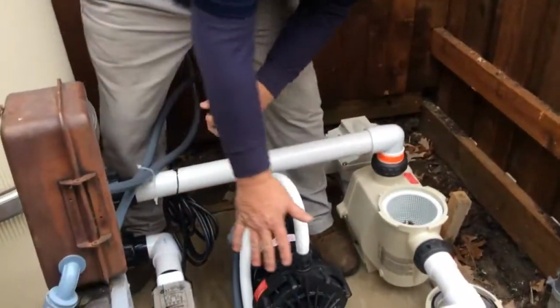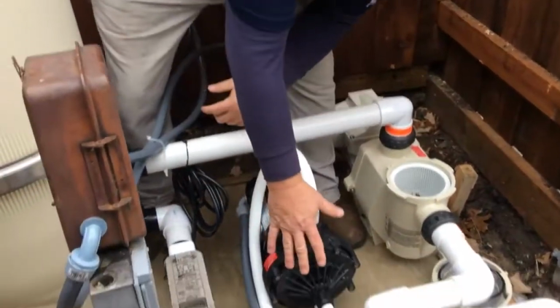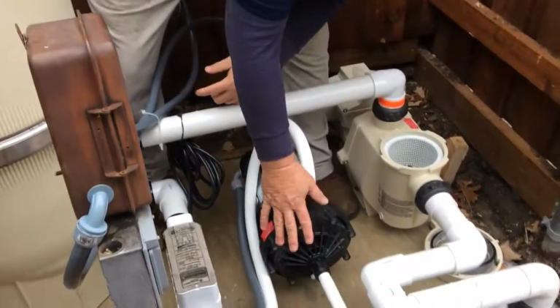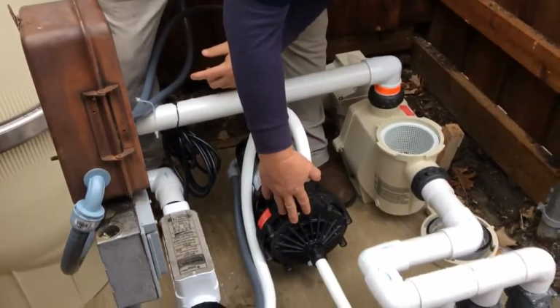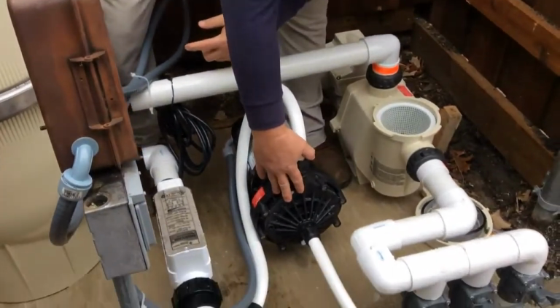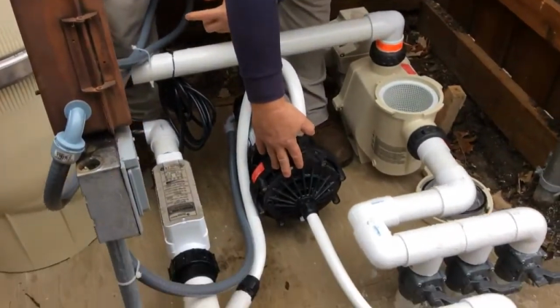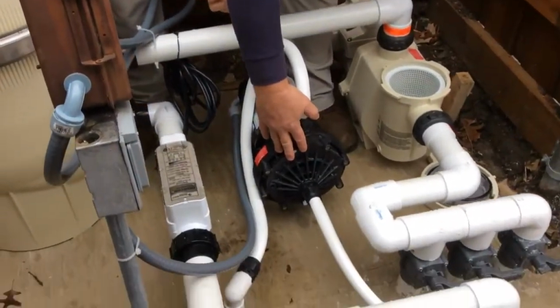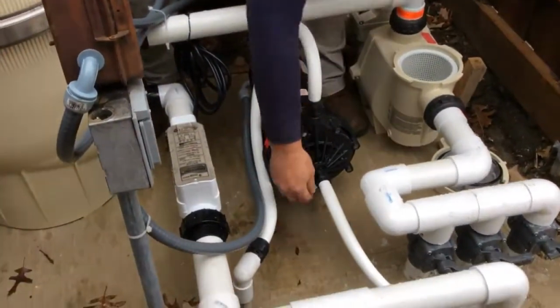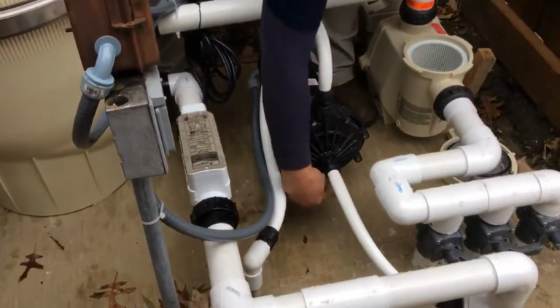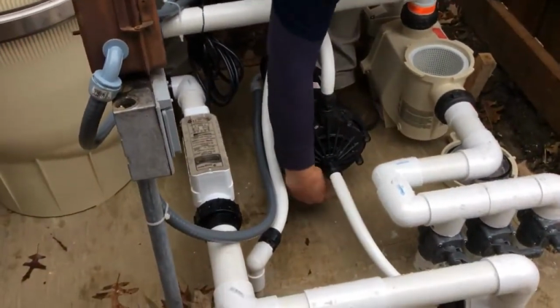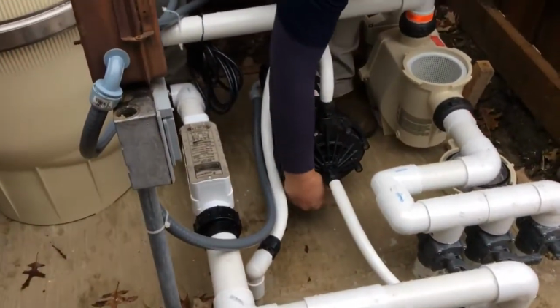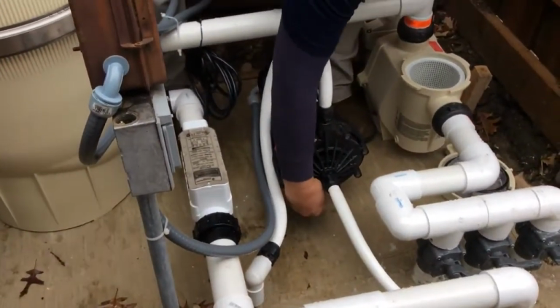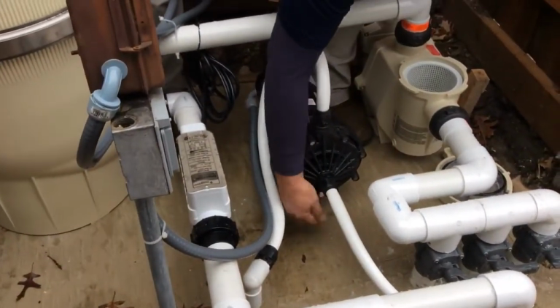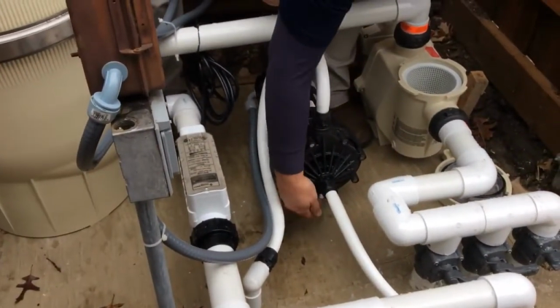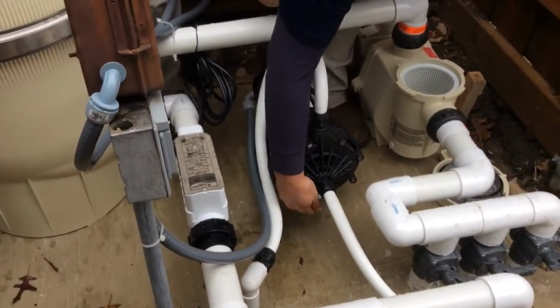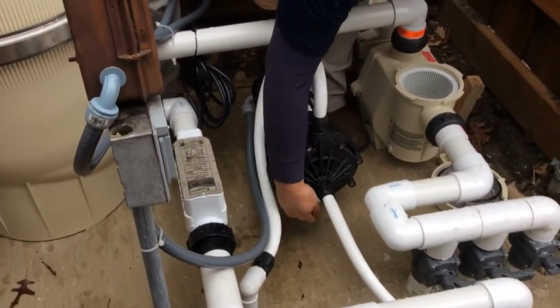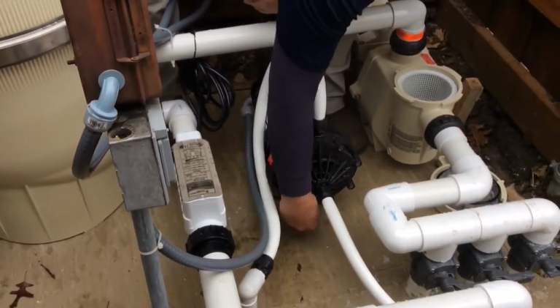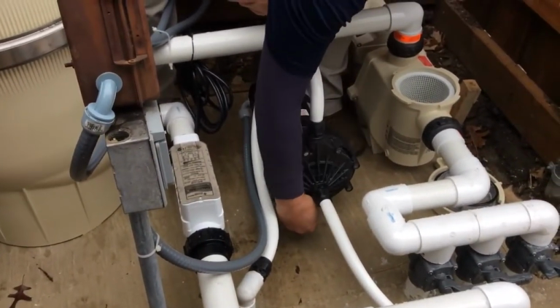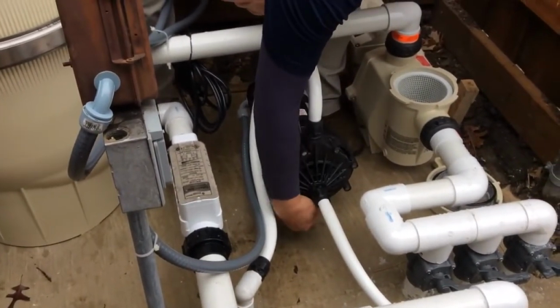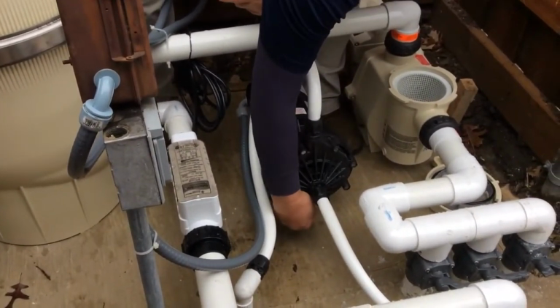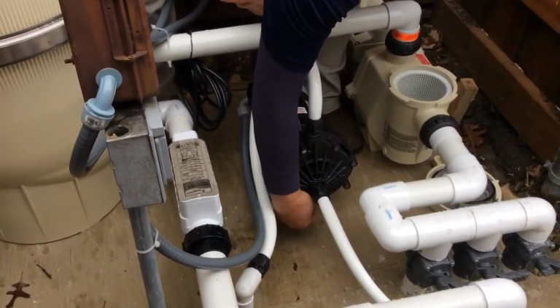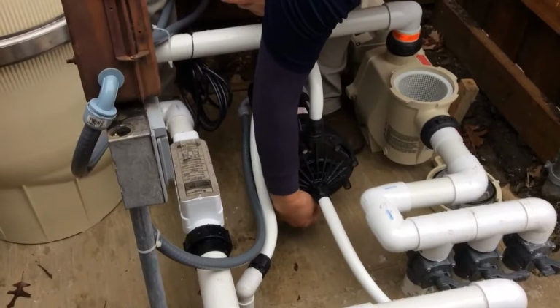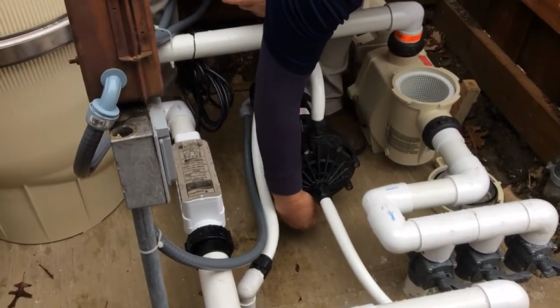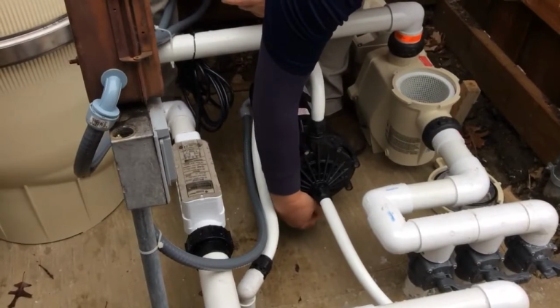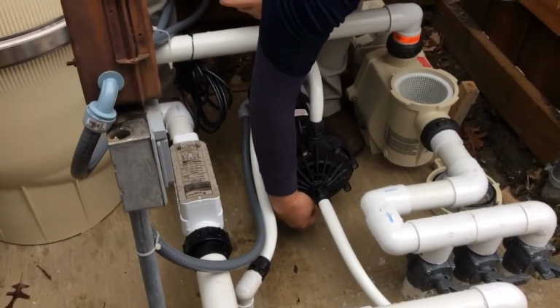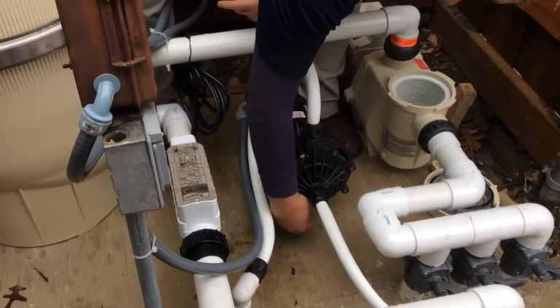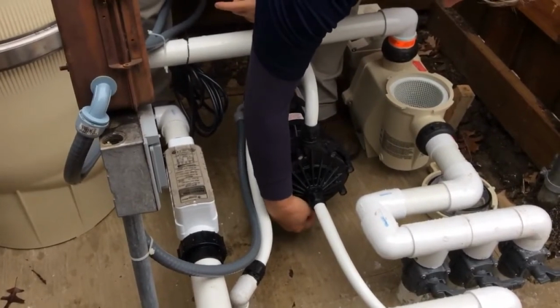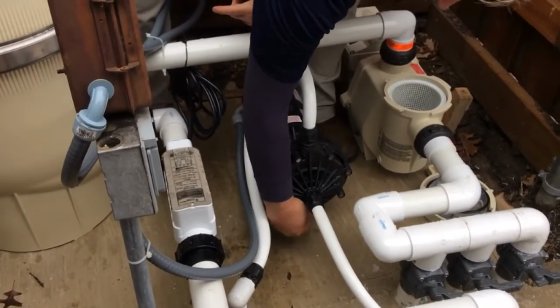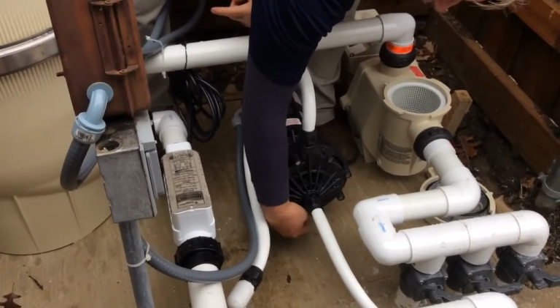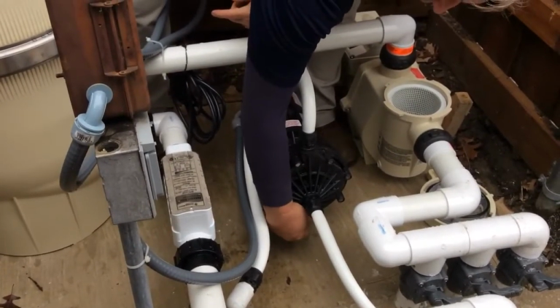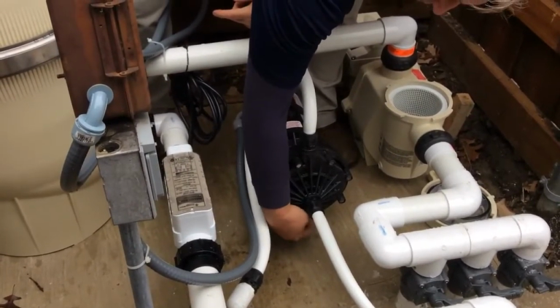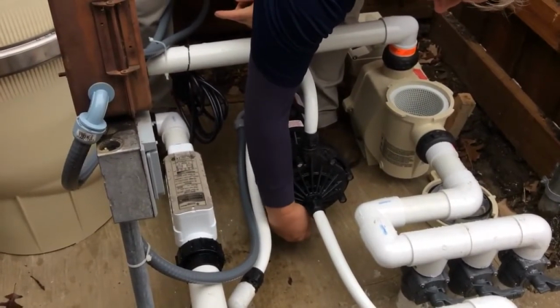If you have an automatic cleaner, you'll have a plug down here. This drains the seal plates. You want to remove that.